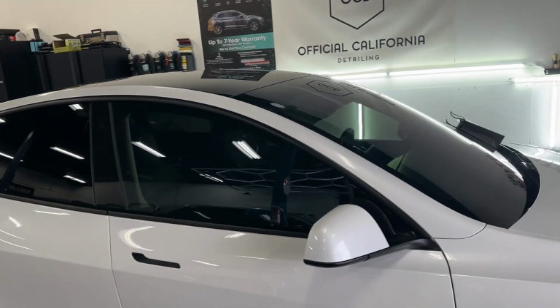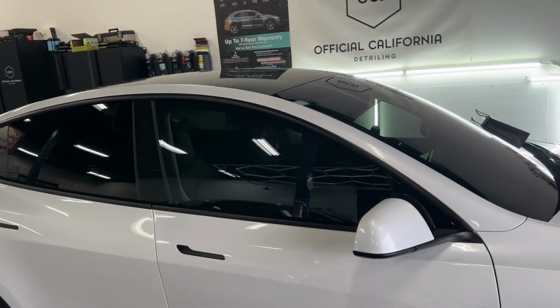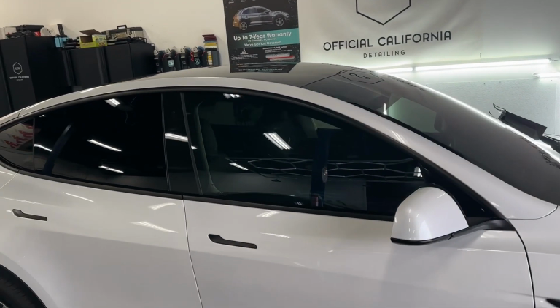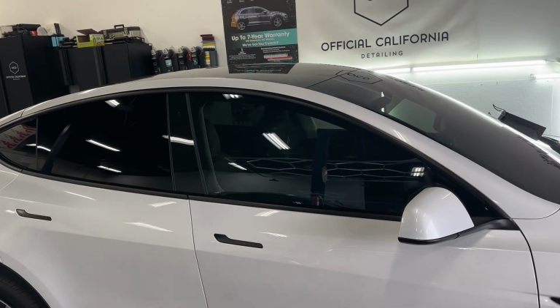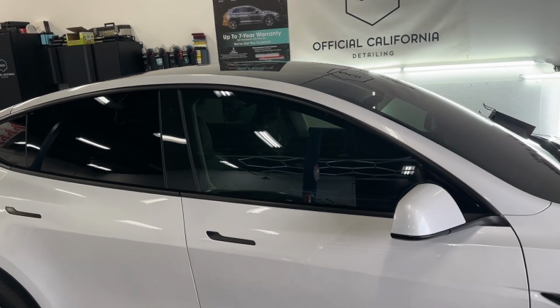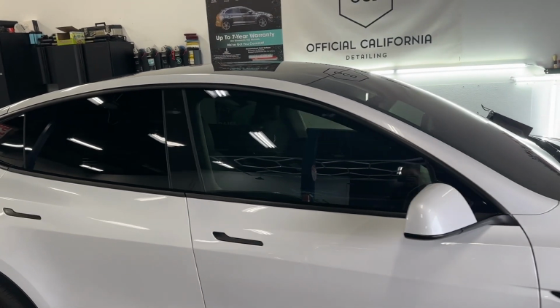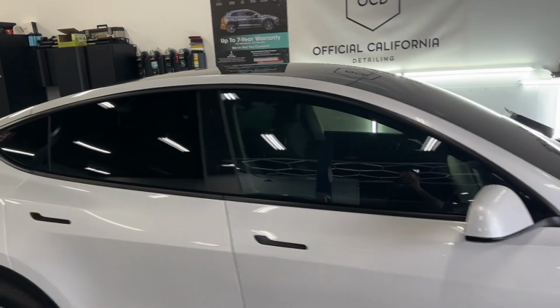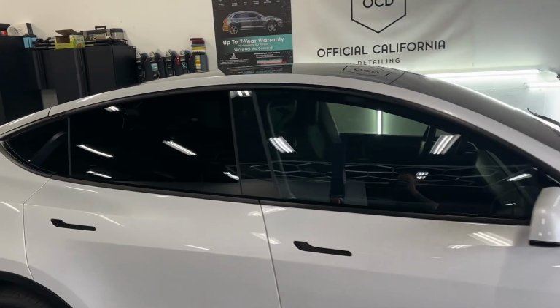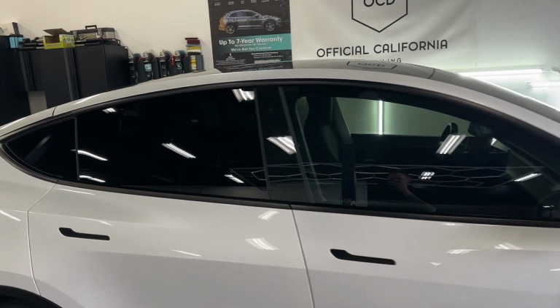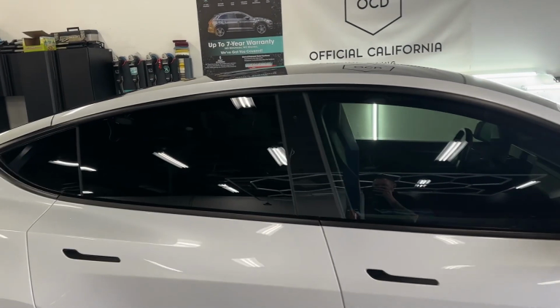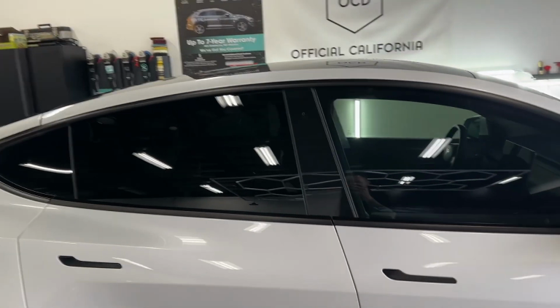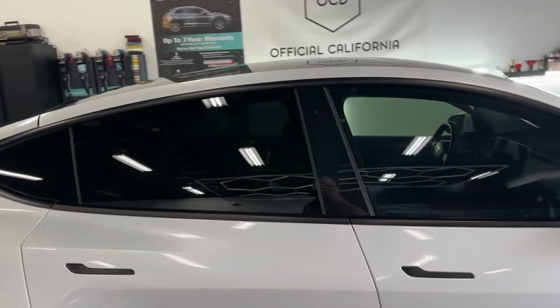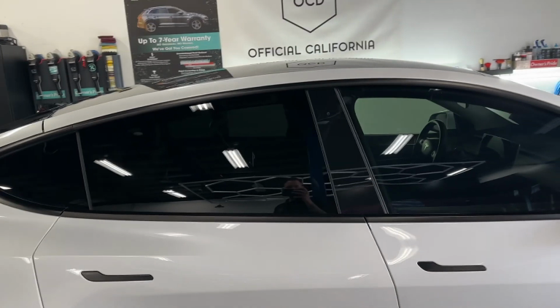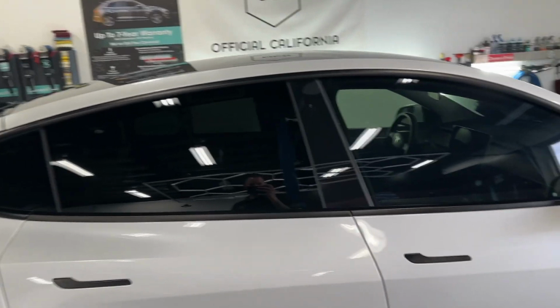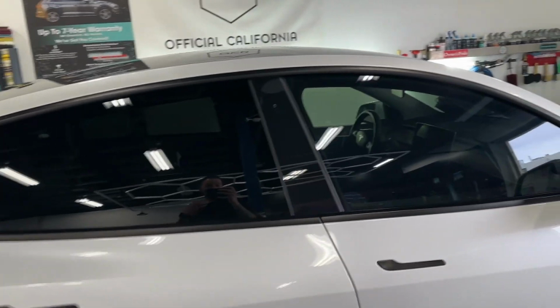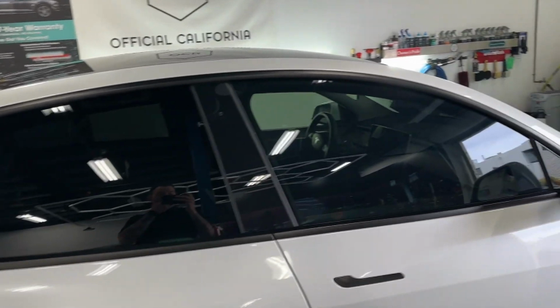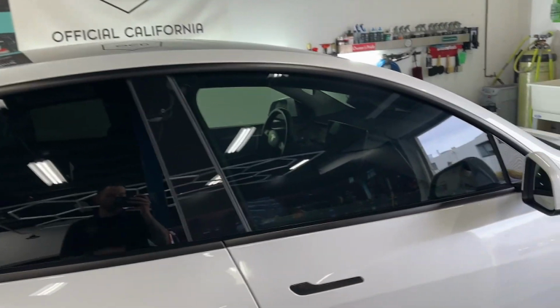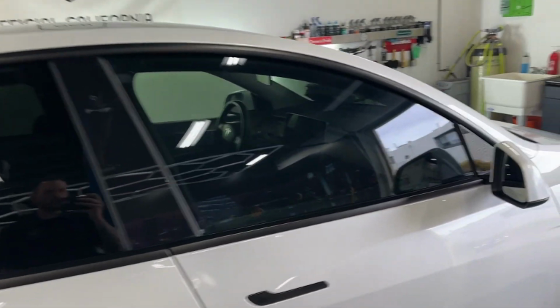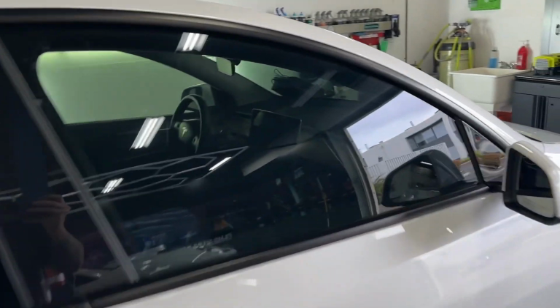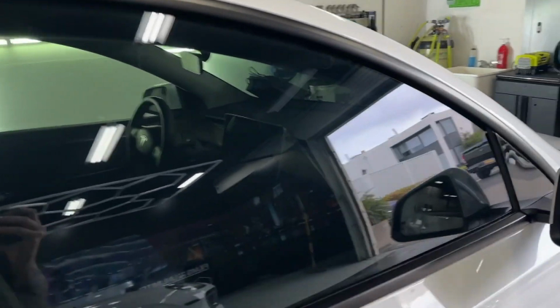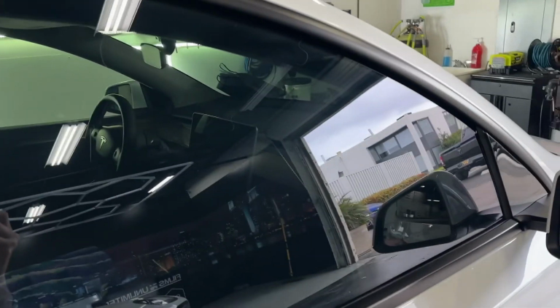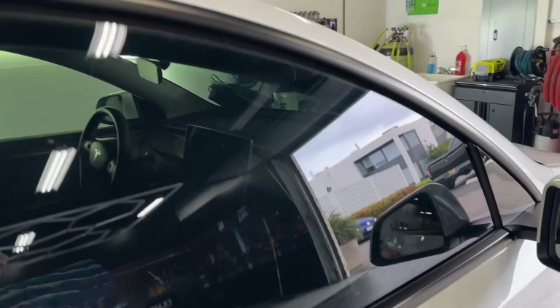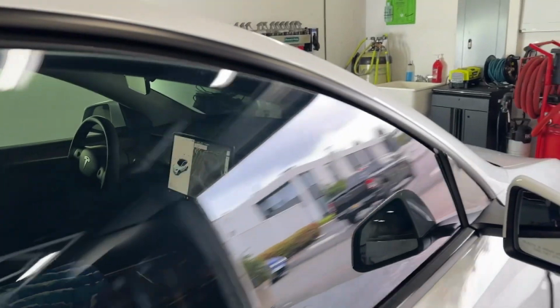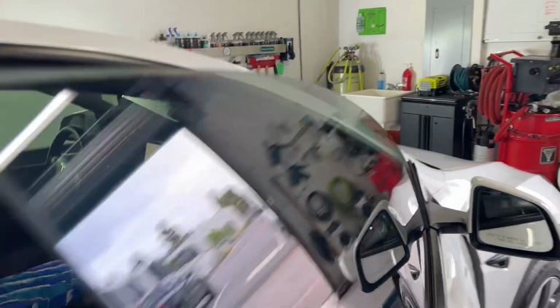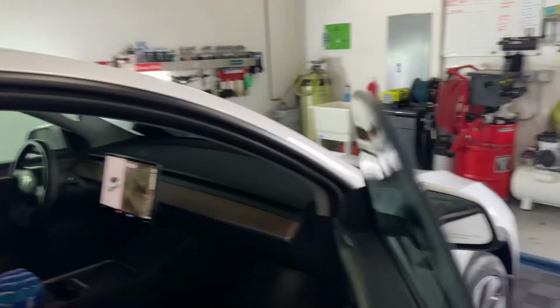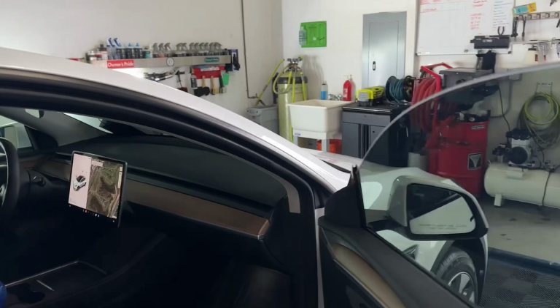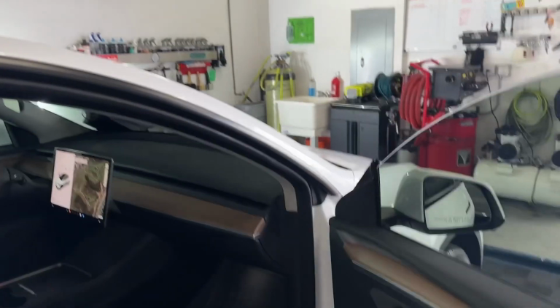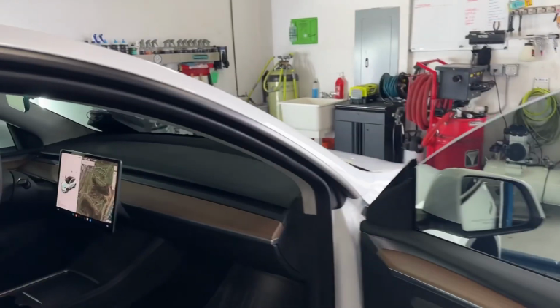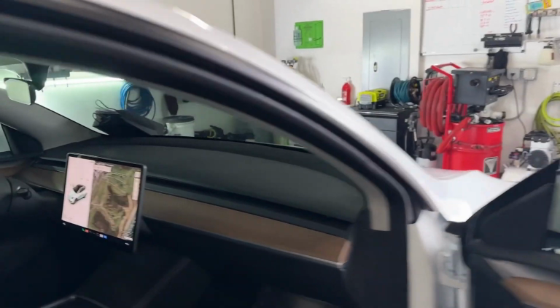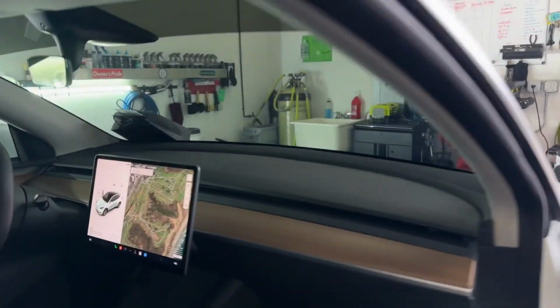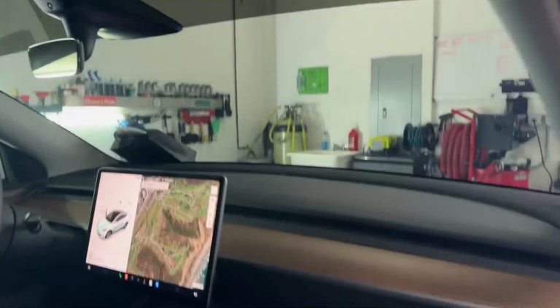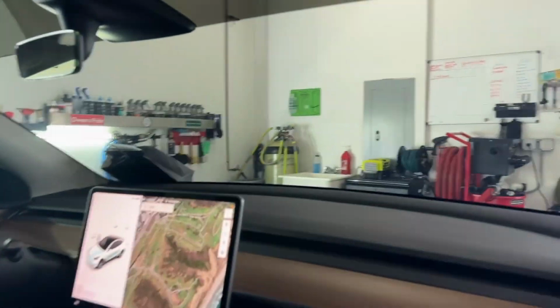This tint is known for its high-performance heat reduction without having to go too dark. It's got amazing infrared and glare reduction — you can even see through that windshield.